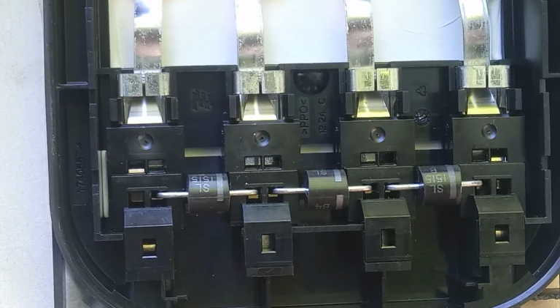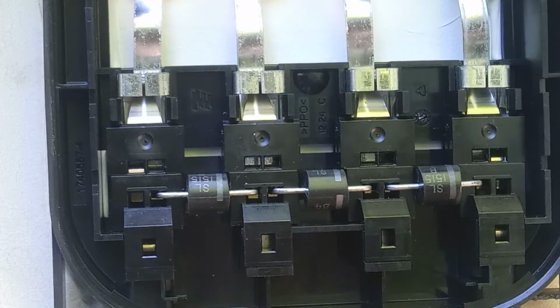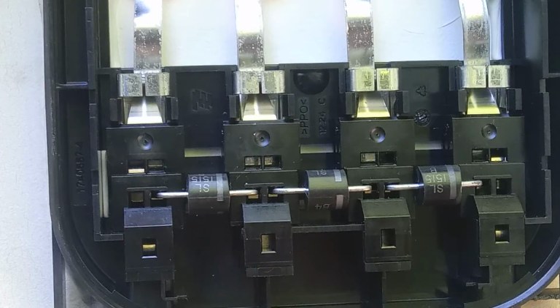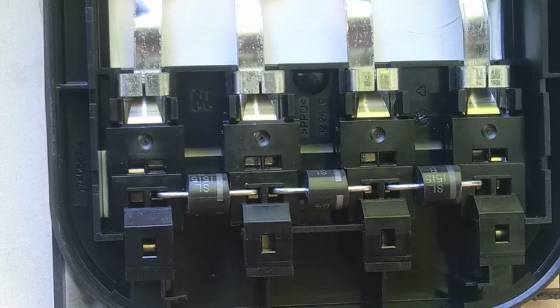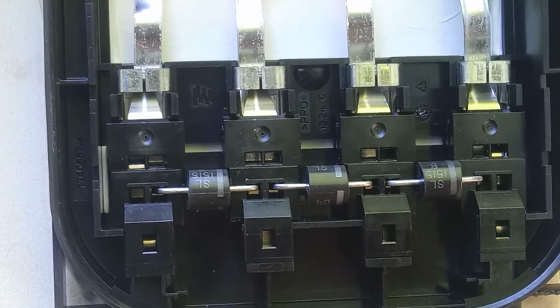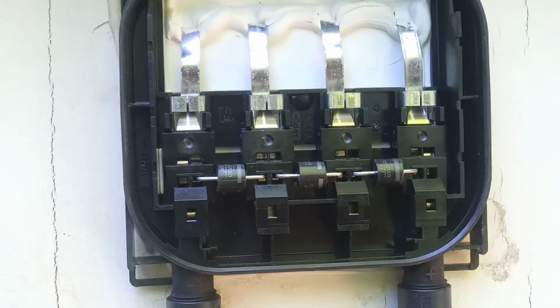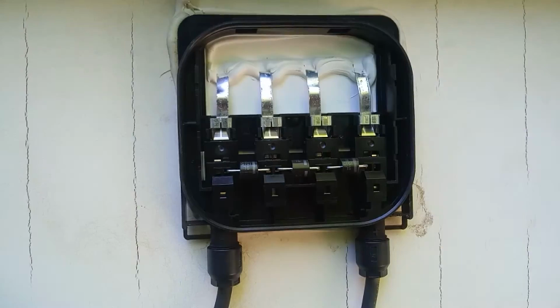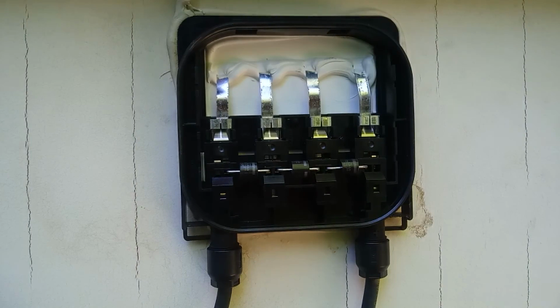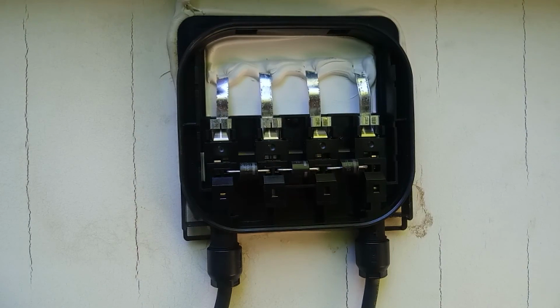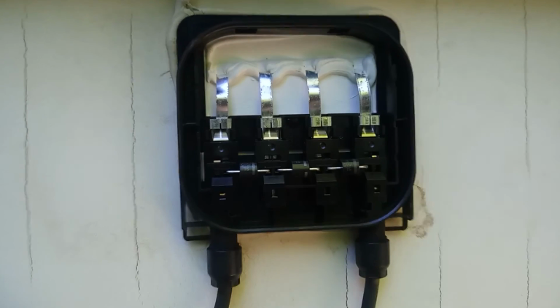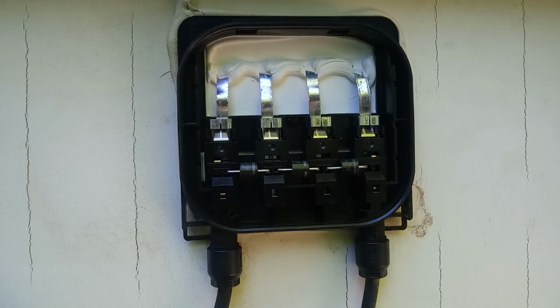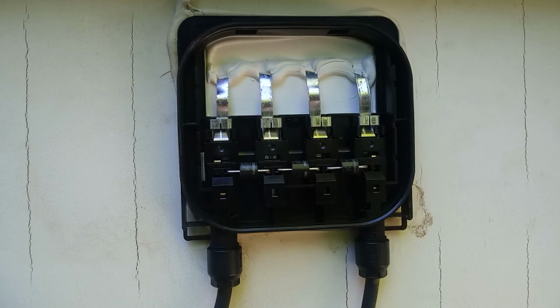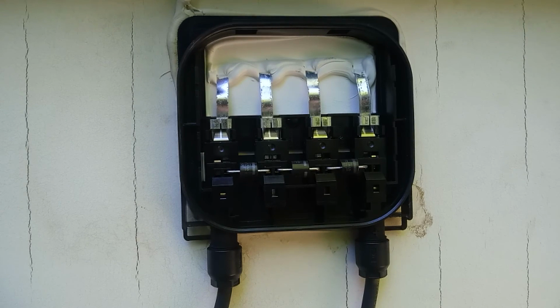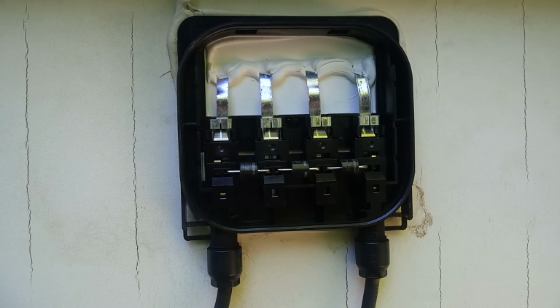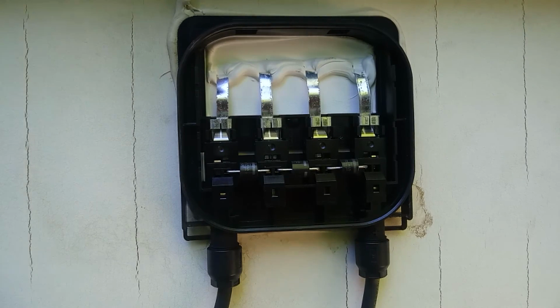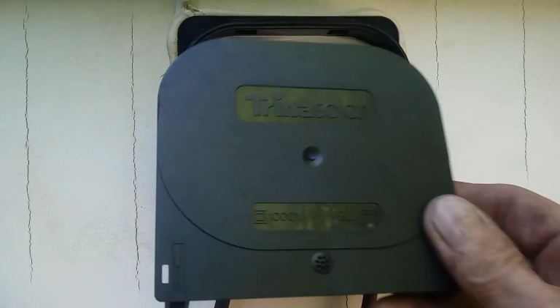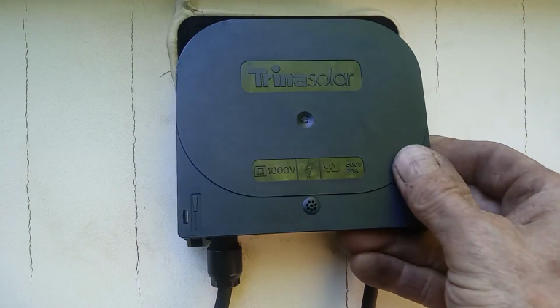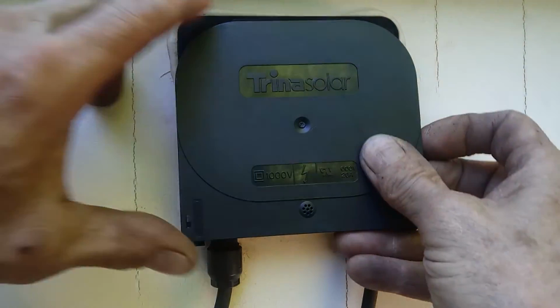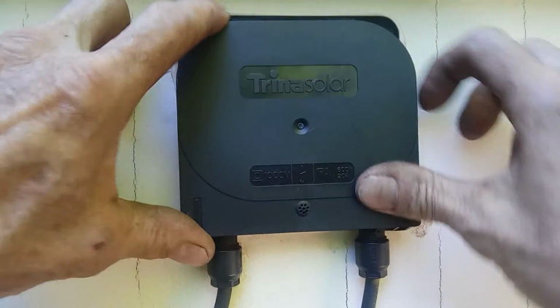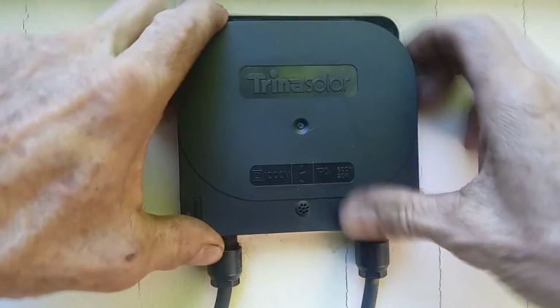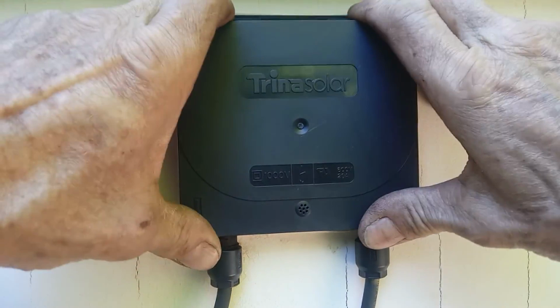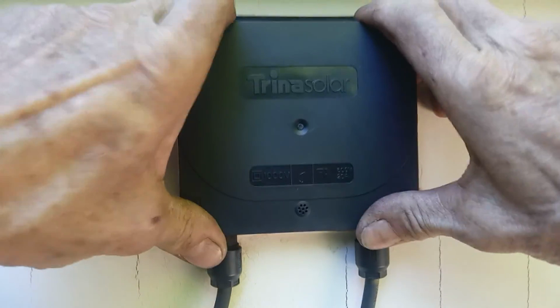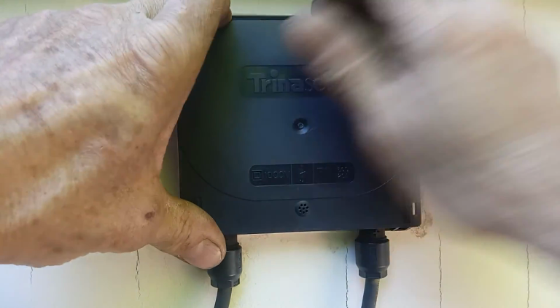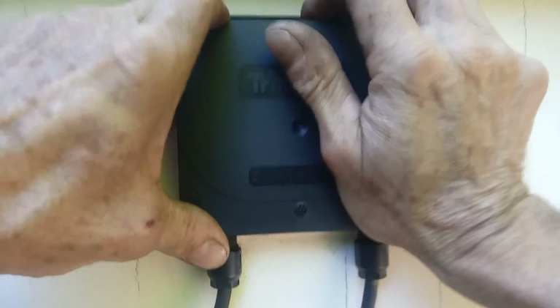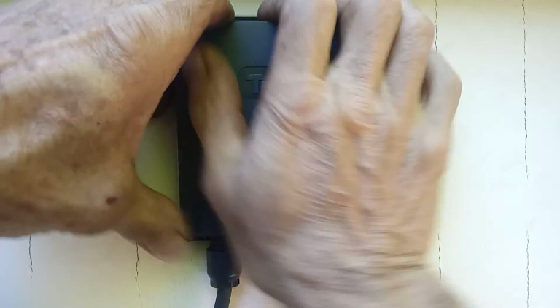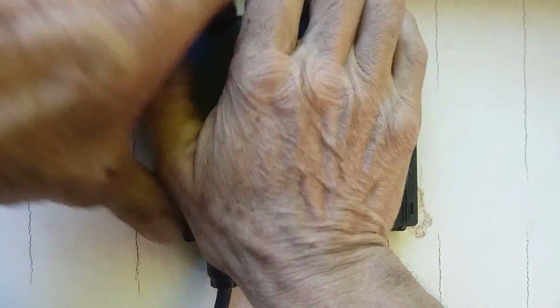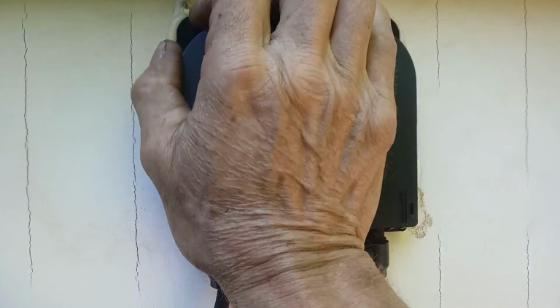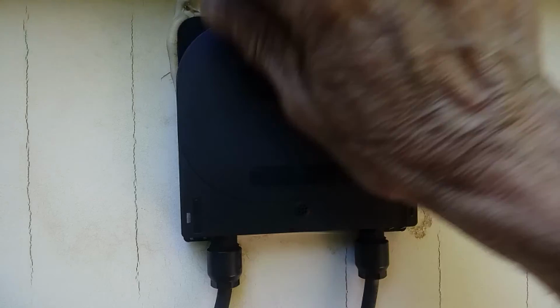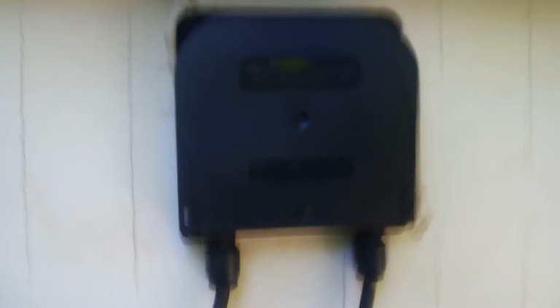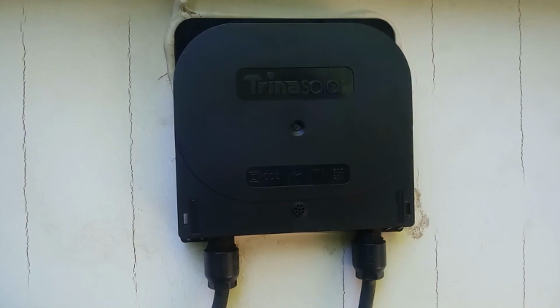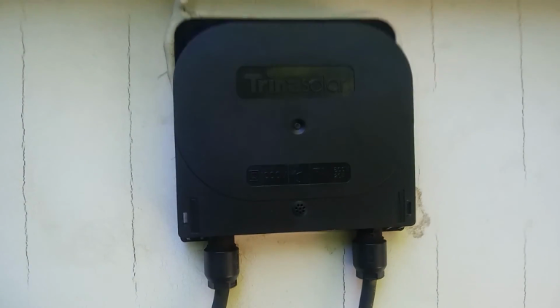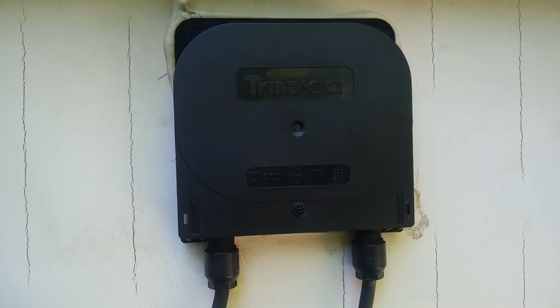Now that's finished, your panel is like new. You can go ahead and reinstall your door and the diode swap out is done. Good panel again.